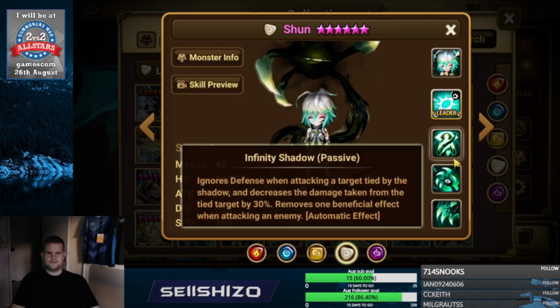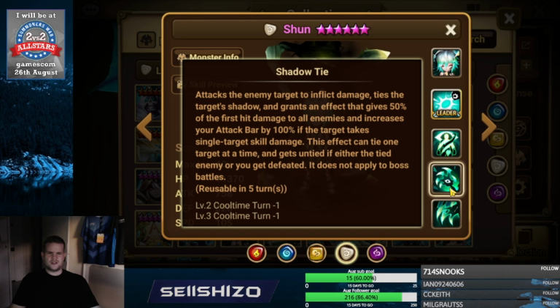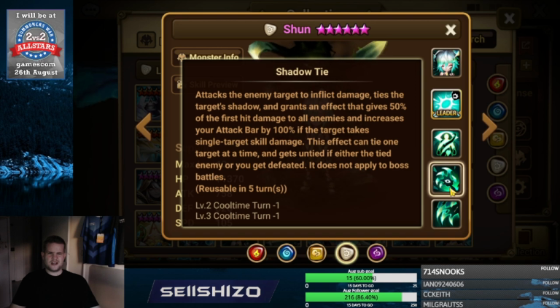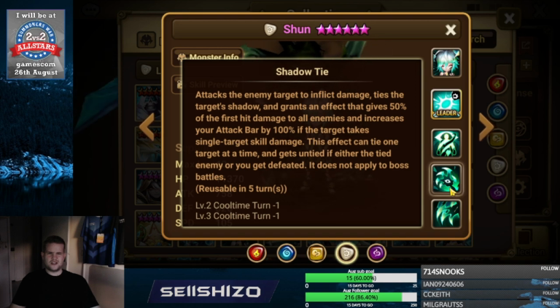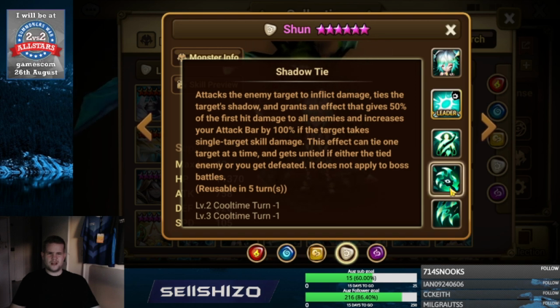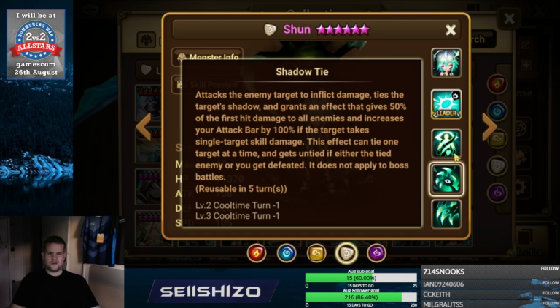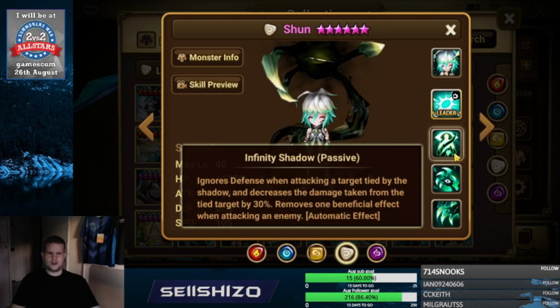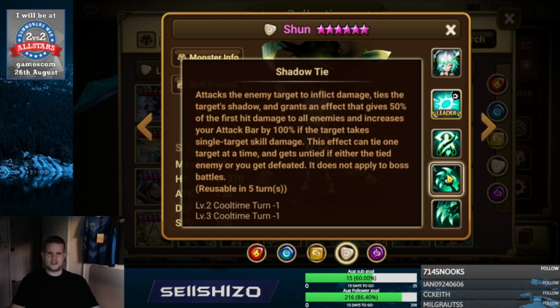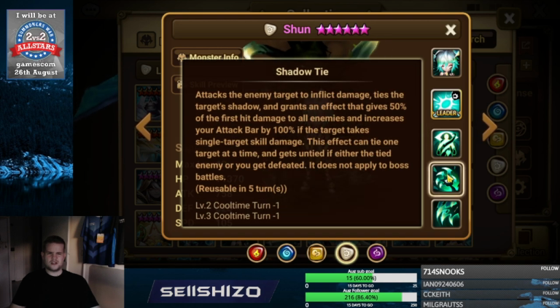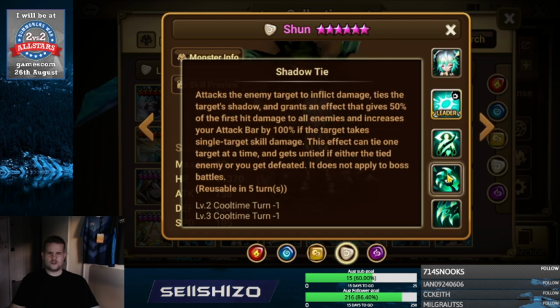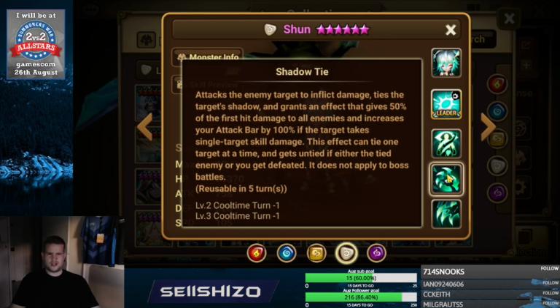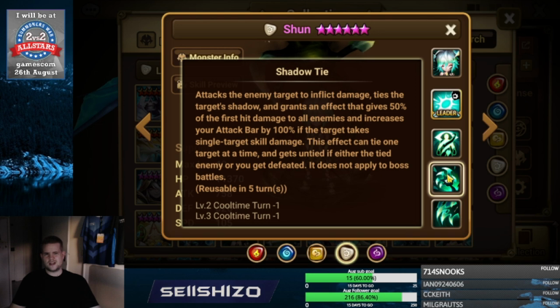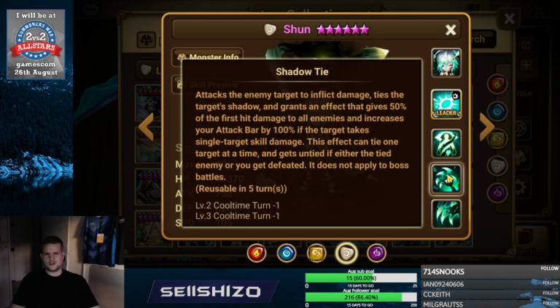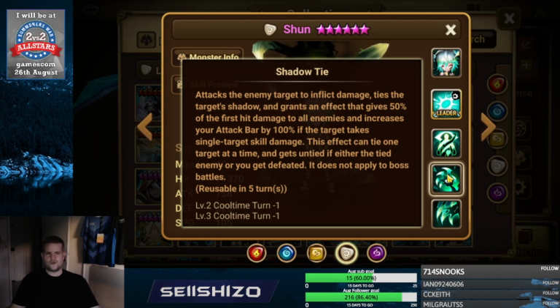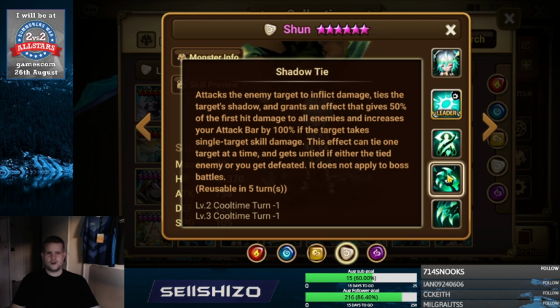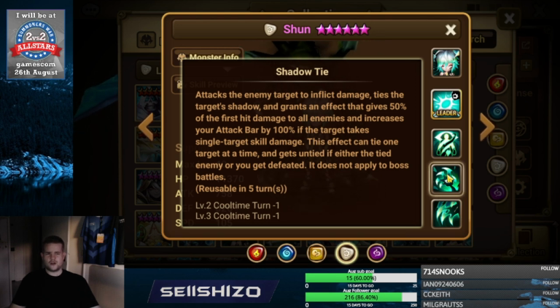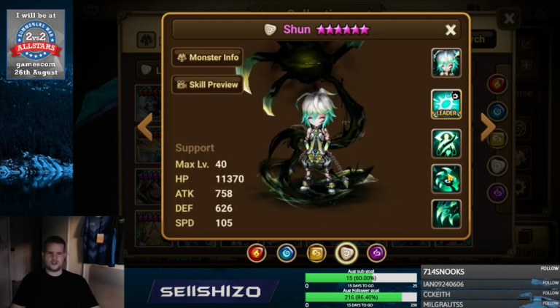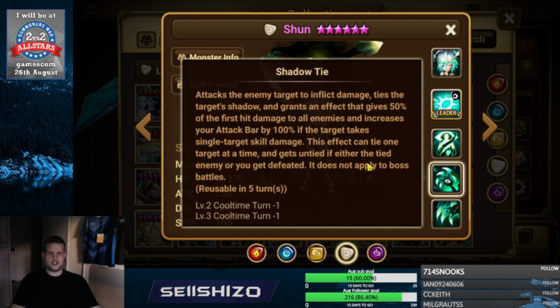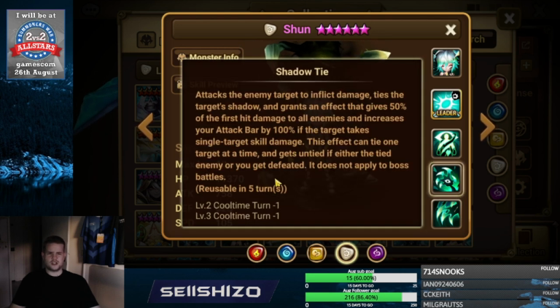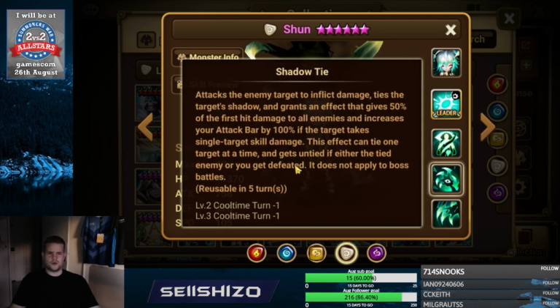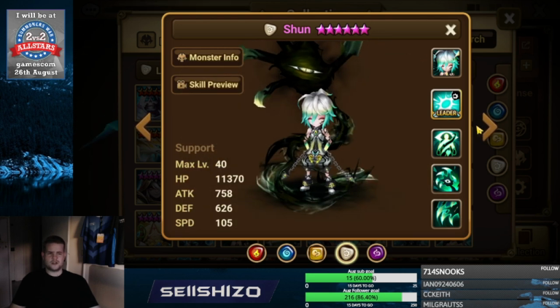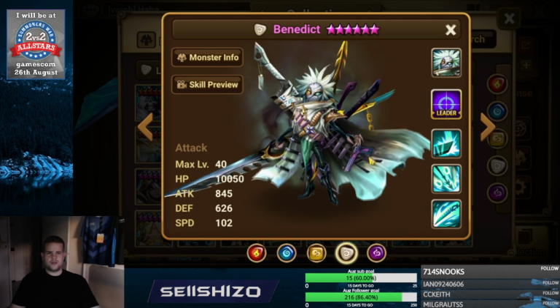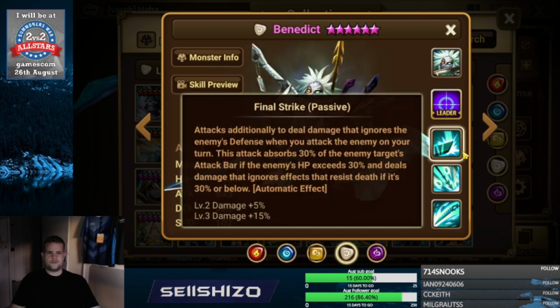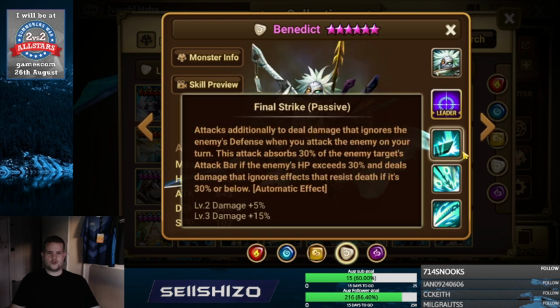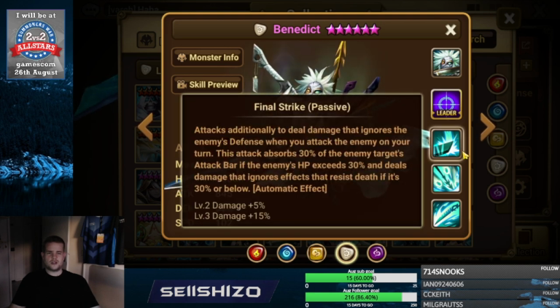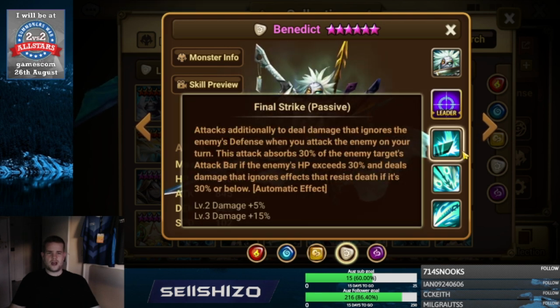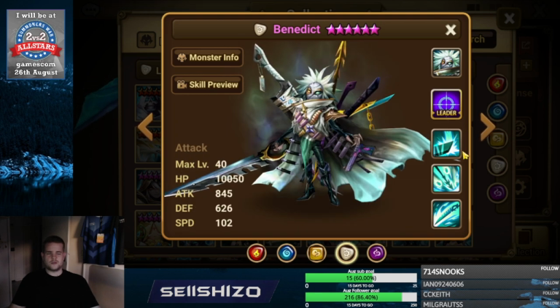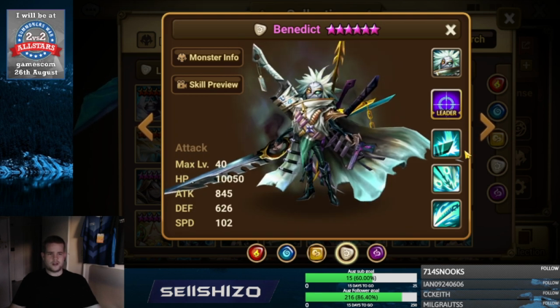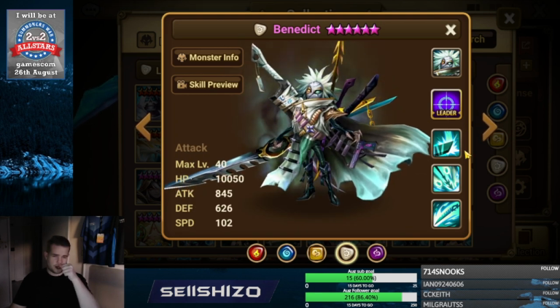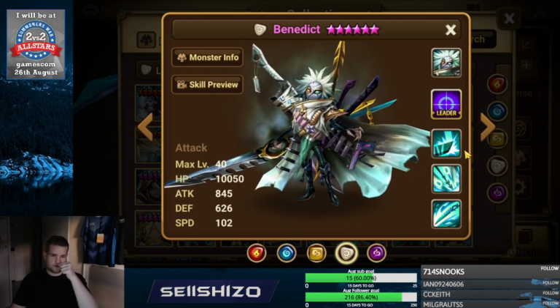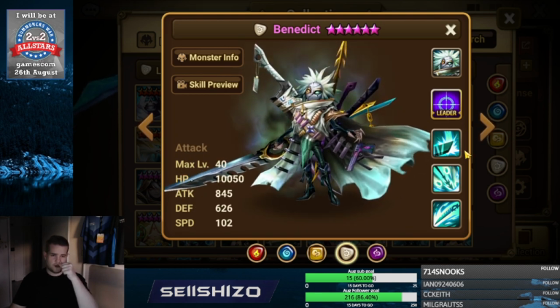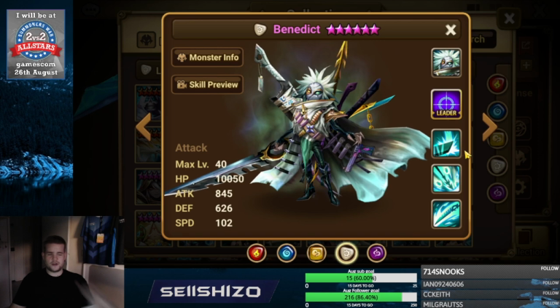This unit does need to land debuffs, so accuracy S2 is actually pretty important. Benendix — I think you want to add as much crit damage as possible to him. Crit damage max is important so you can get earlier into his passive range.